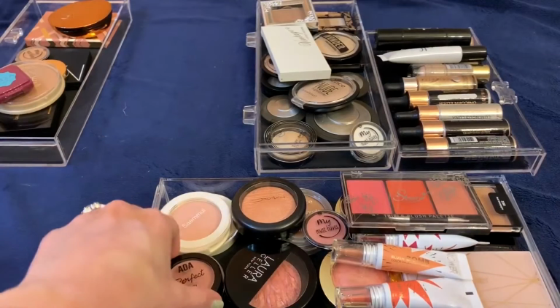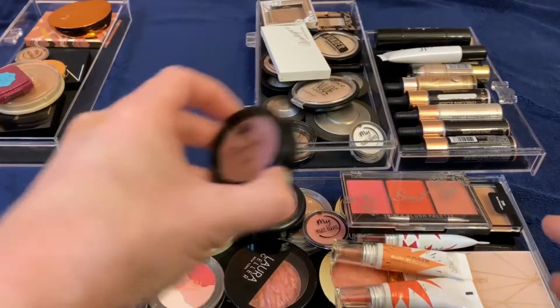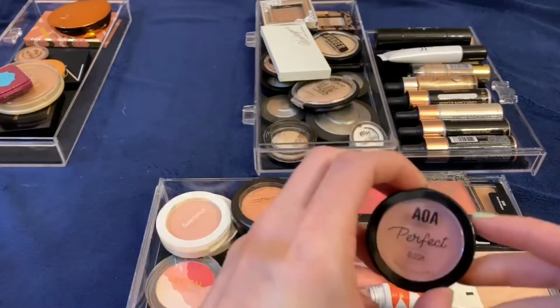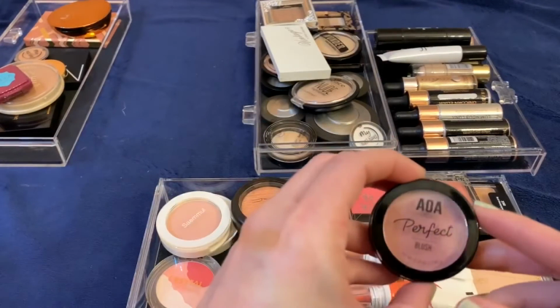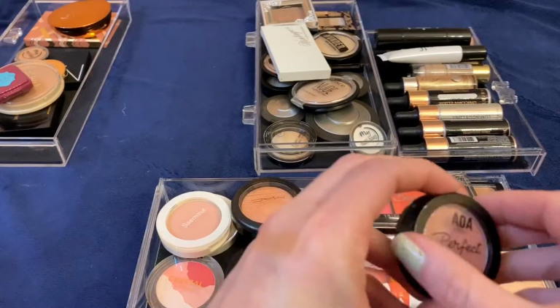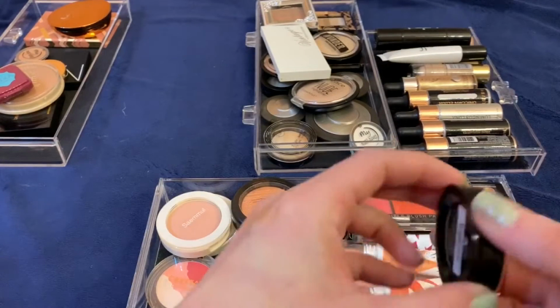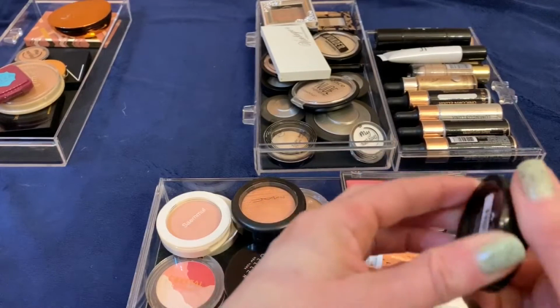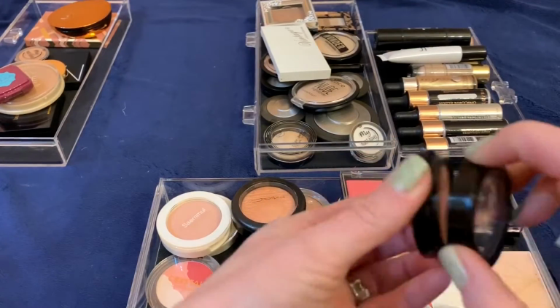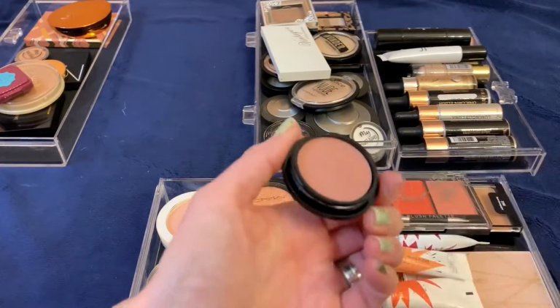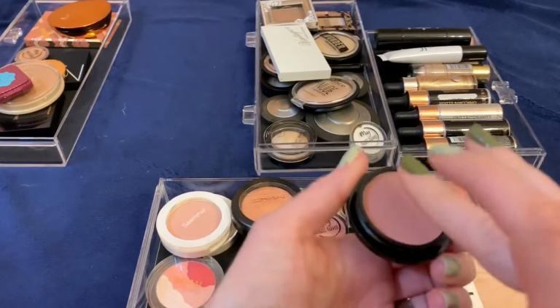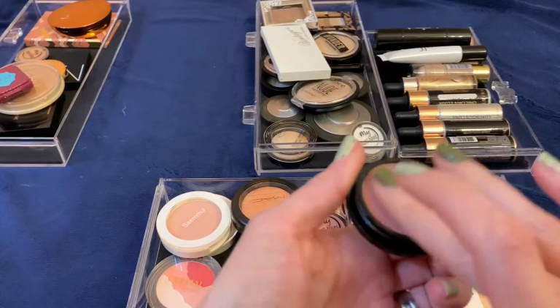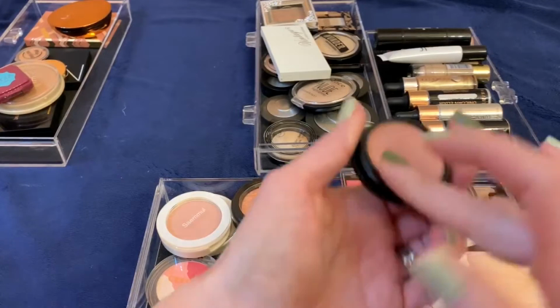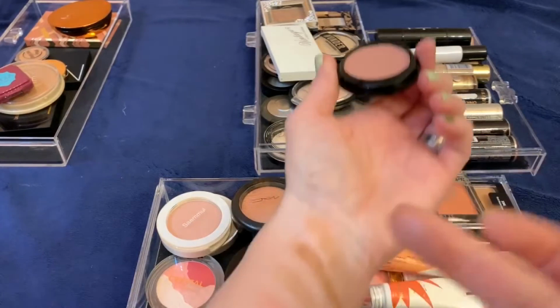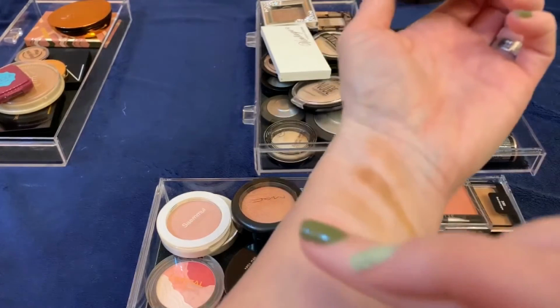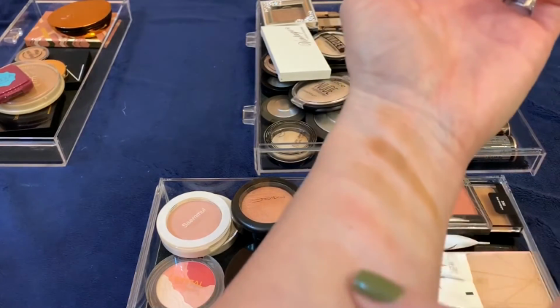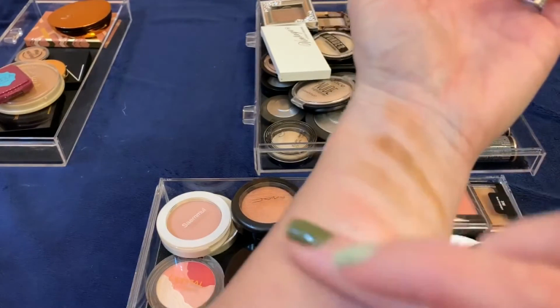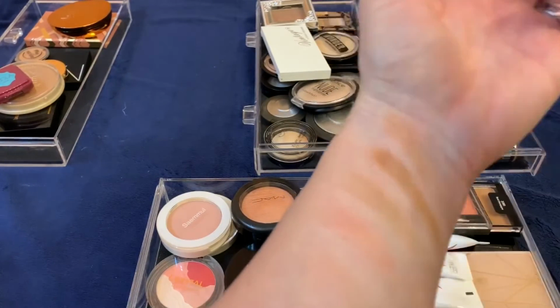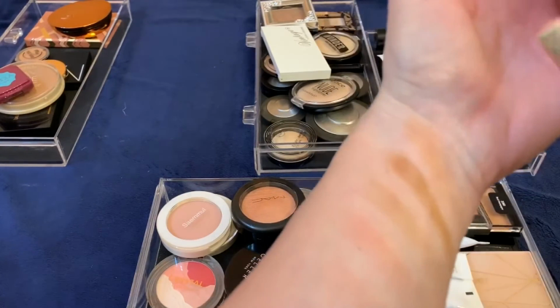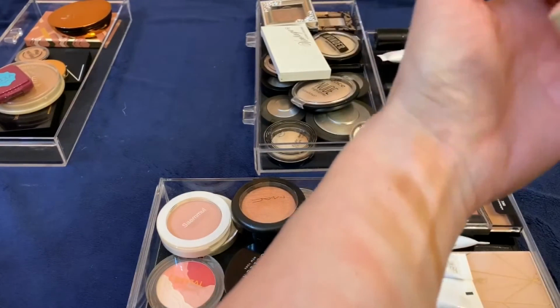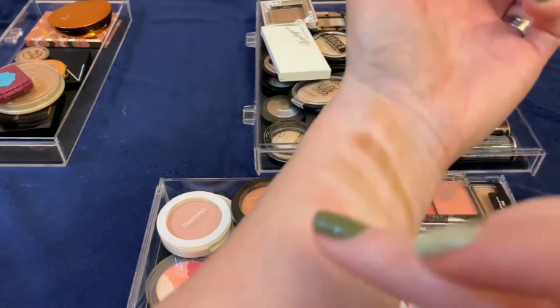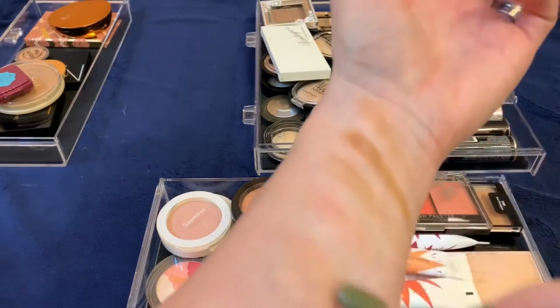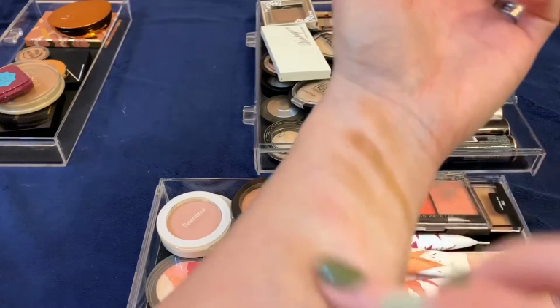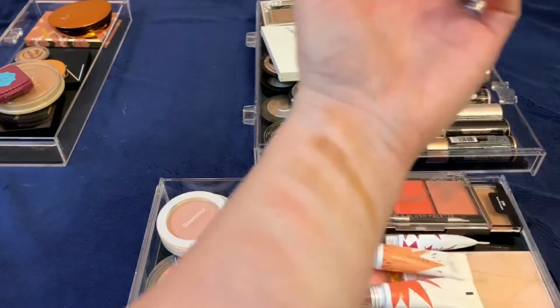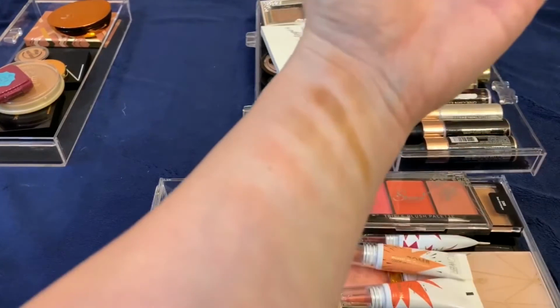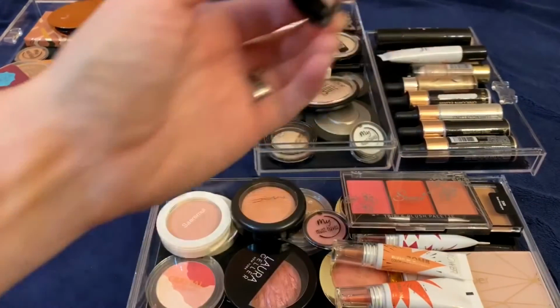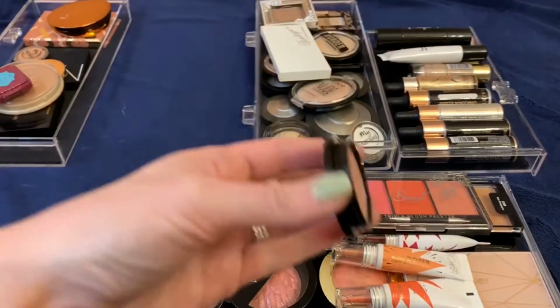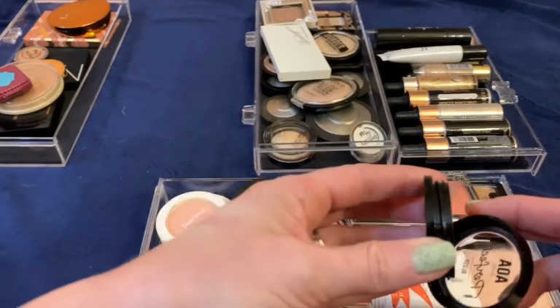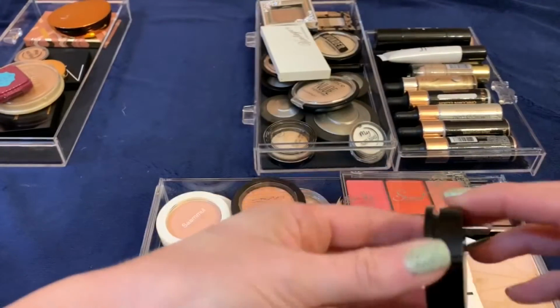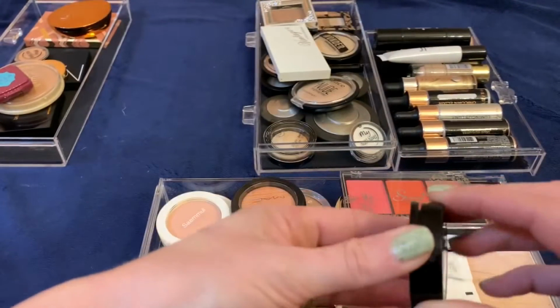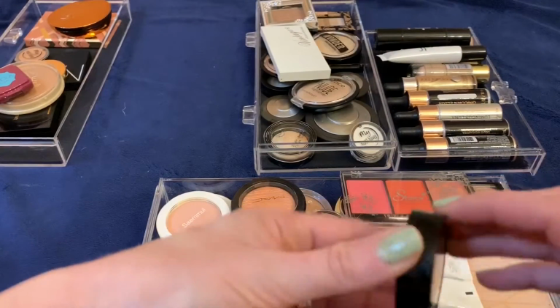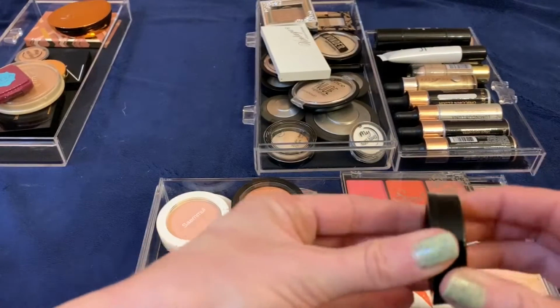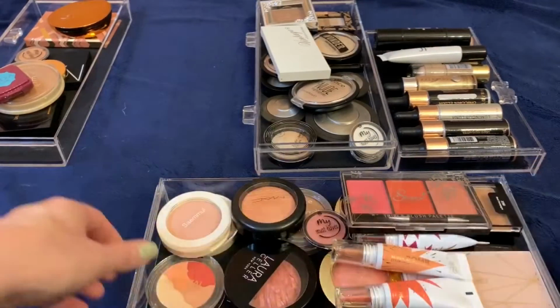This one I just got in that AOA from the Shop Miss A haul — another neutral blush. It's nice and creamy. I'm still testing the longevity on this blush so I'm going to keep it for now.